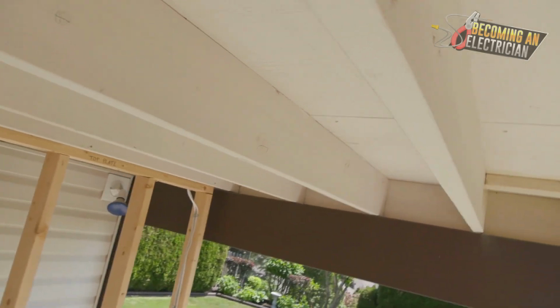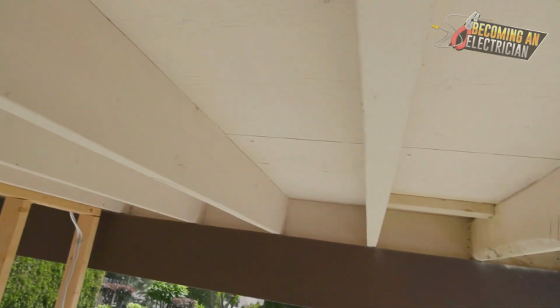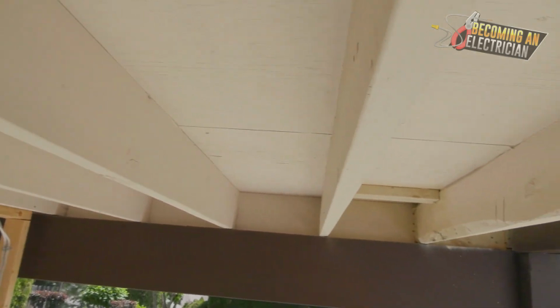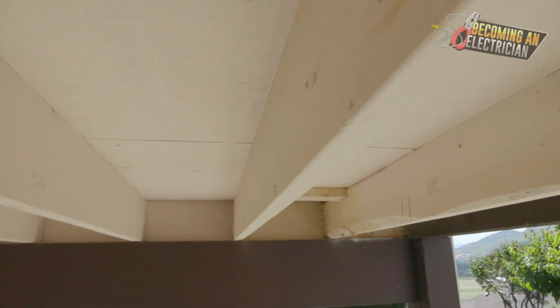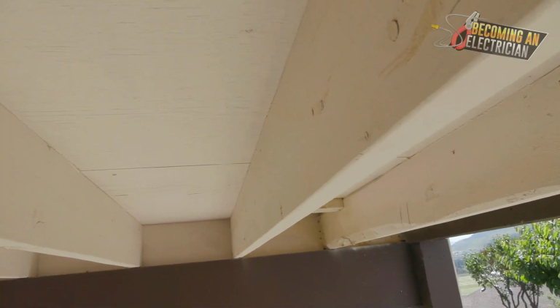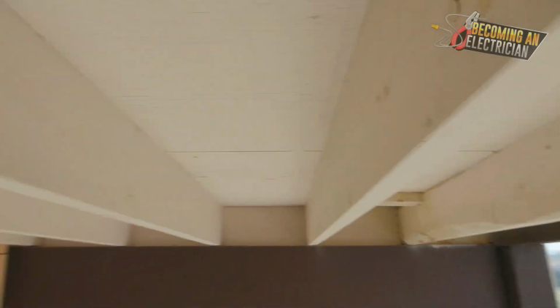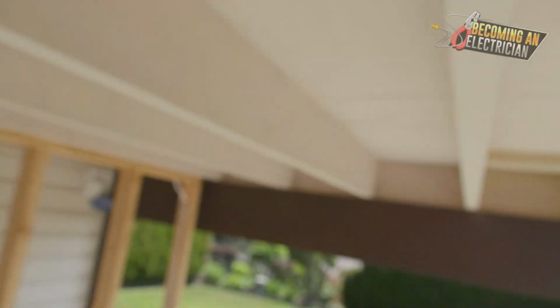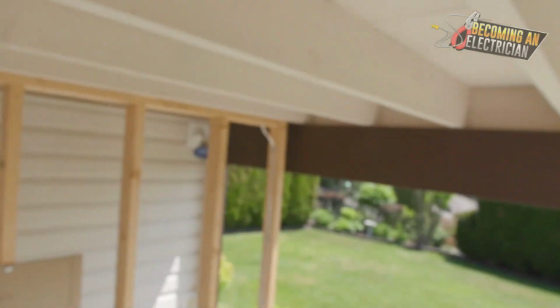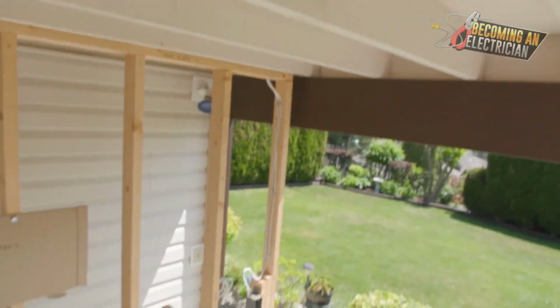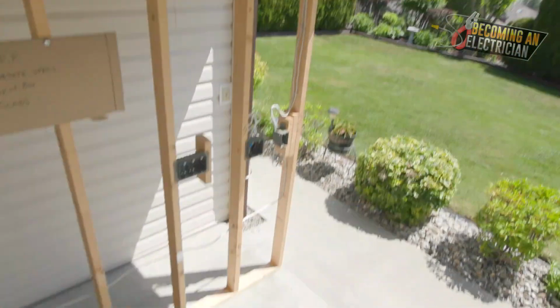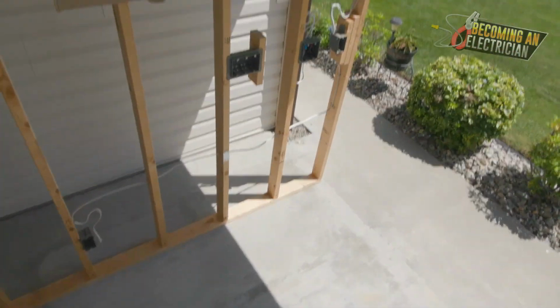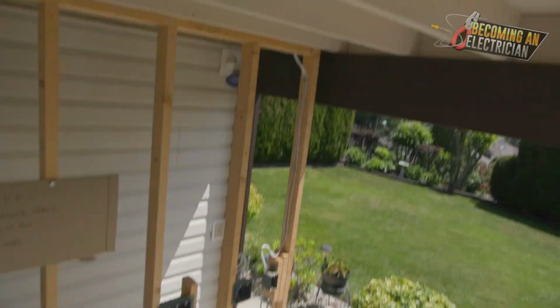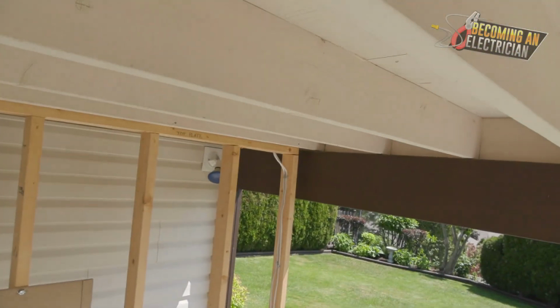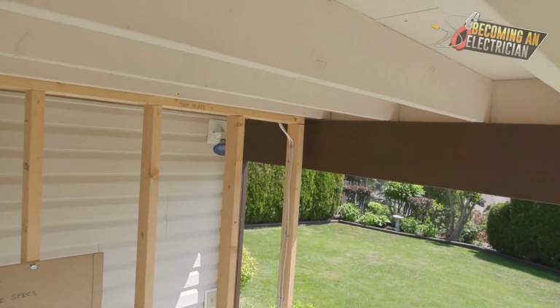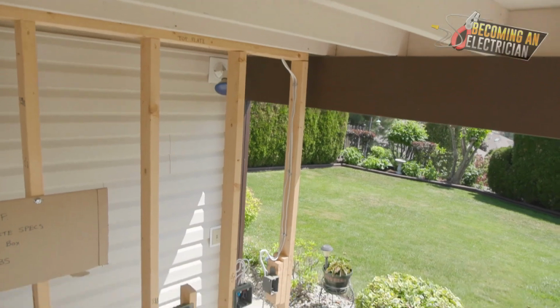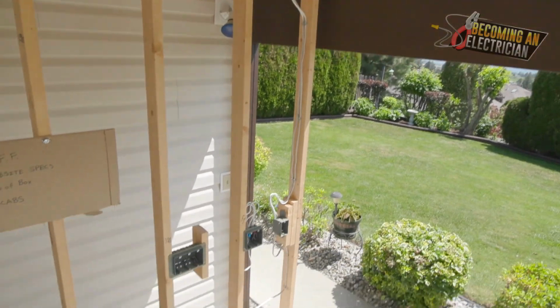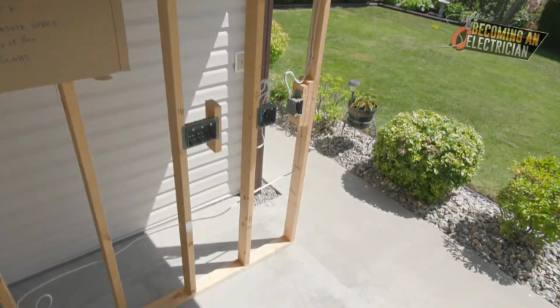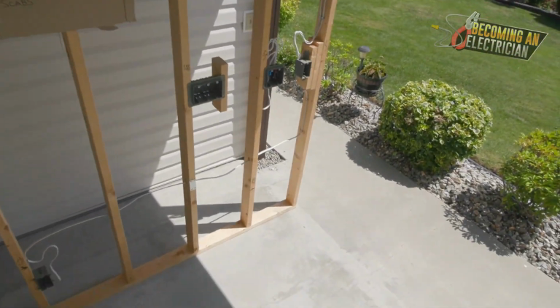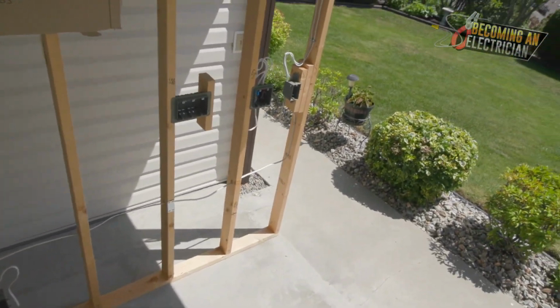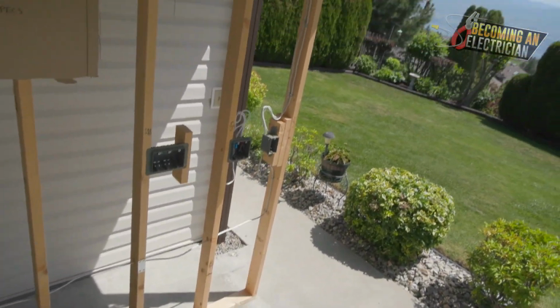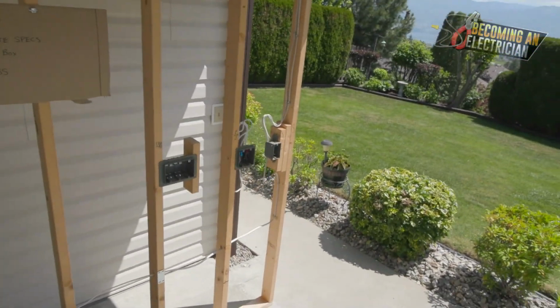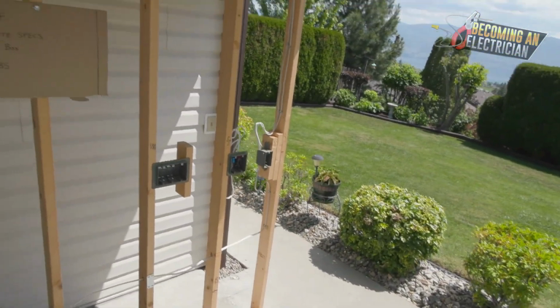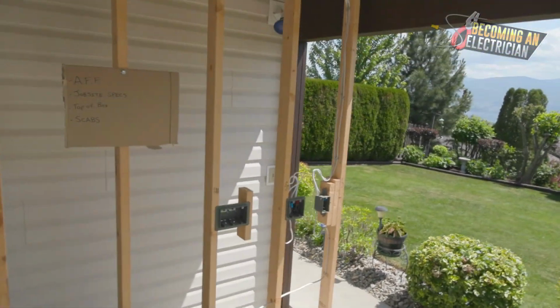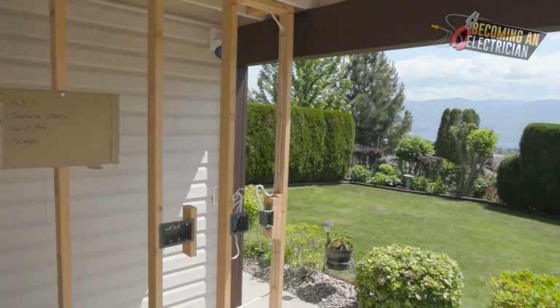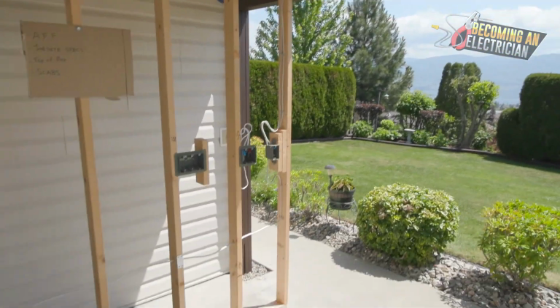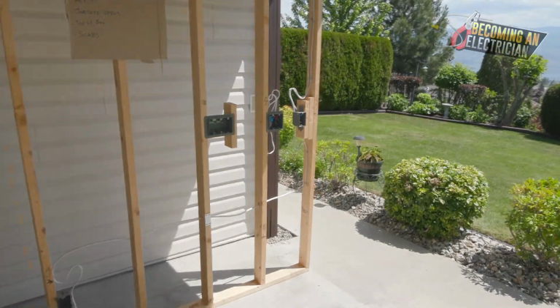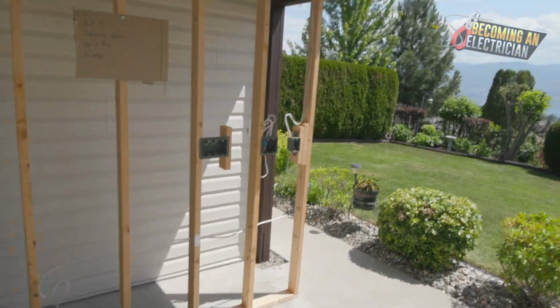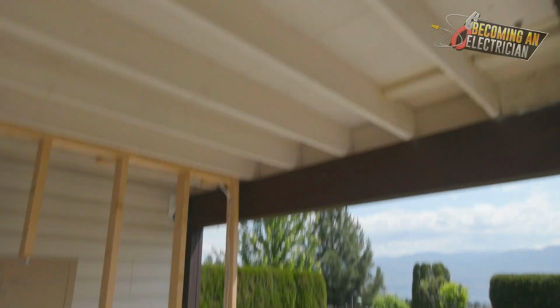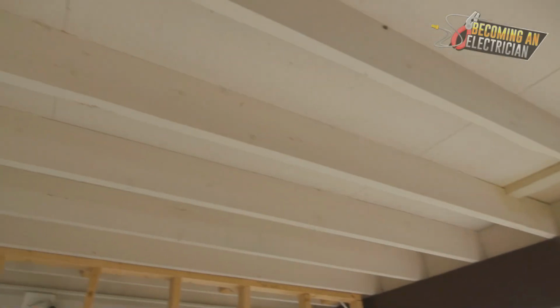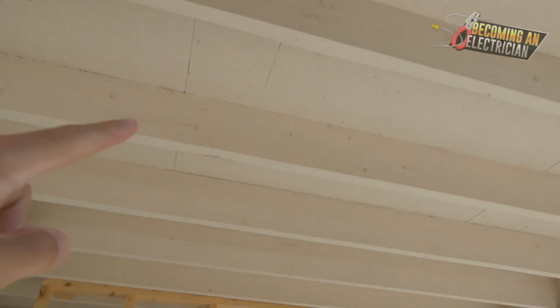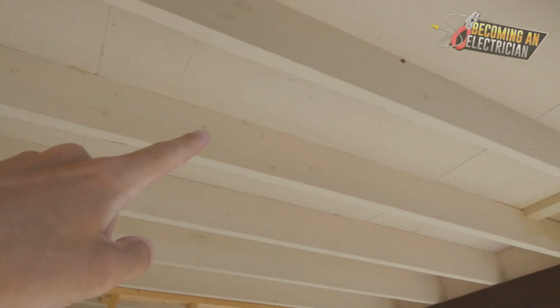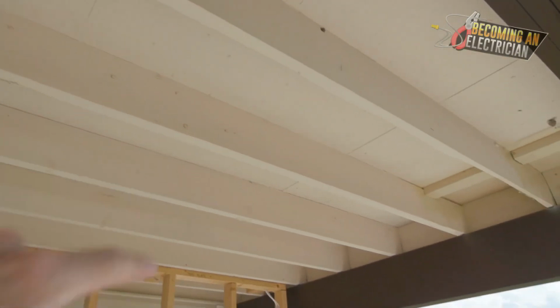In this case there are no wires in this area. I just built this custom wall here as I was doing my rough-in series for you. I'll leave that link in the description if you want to check that out.